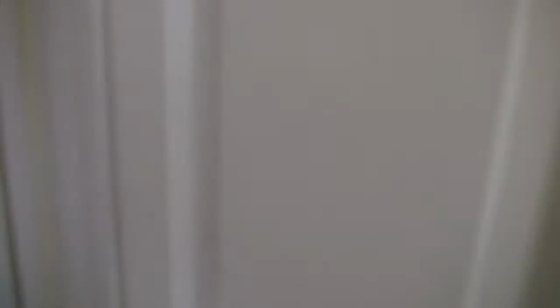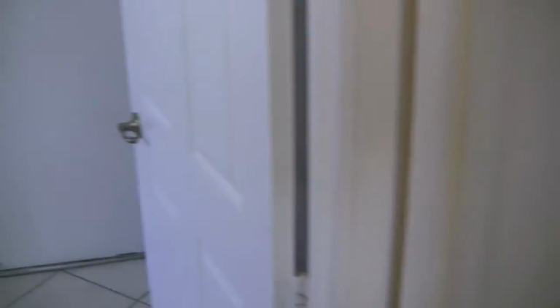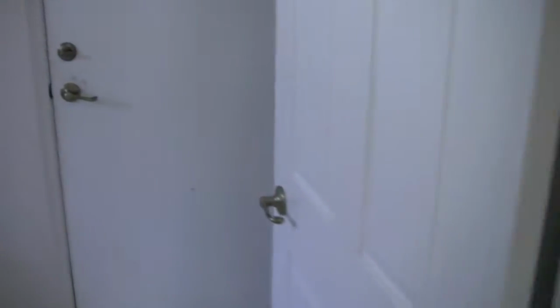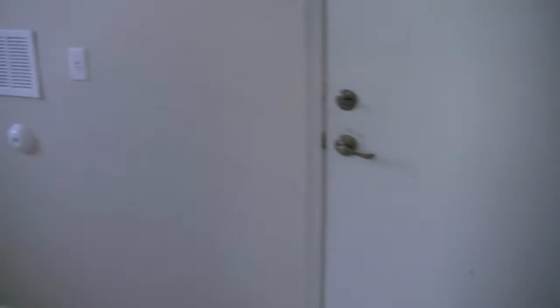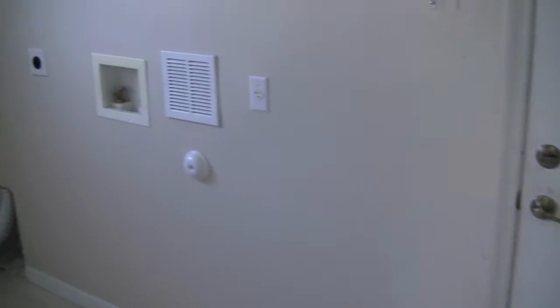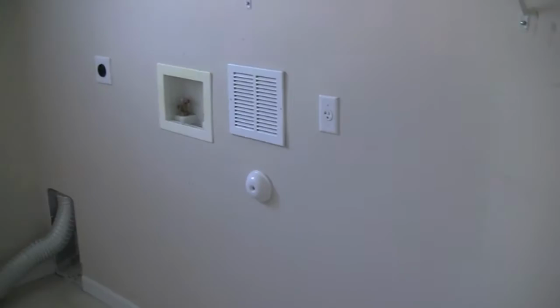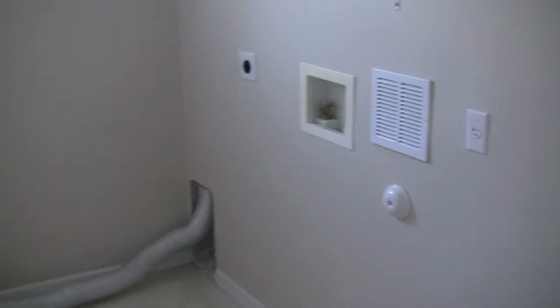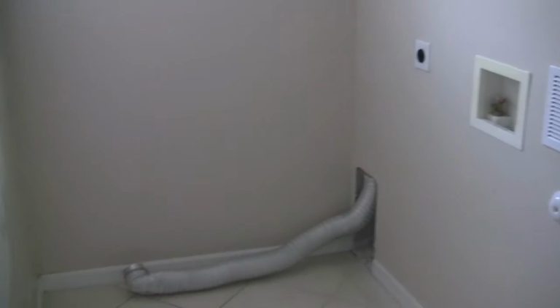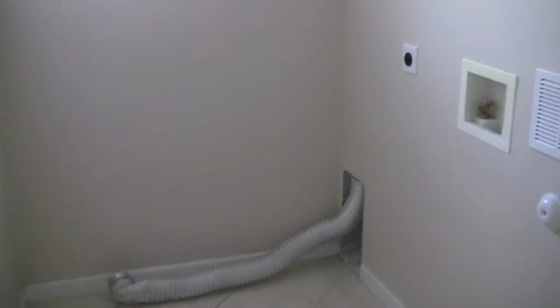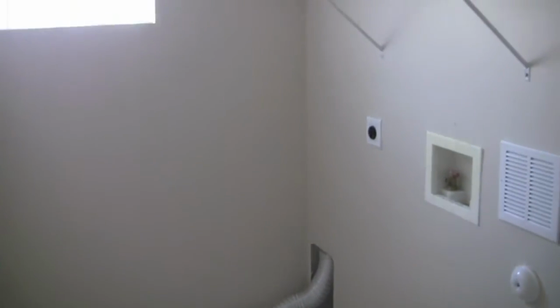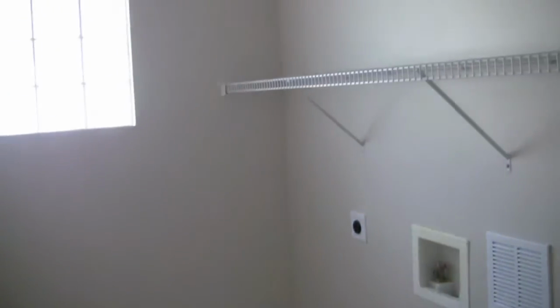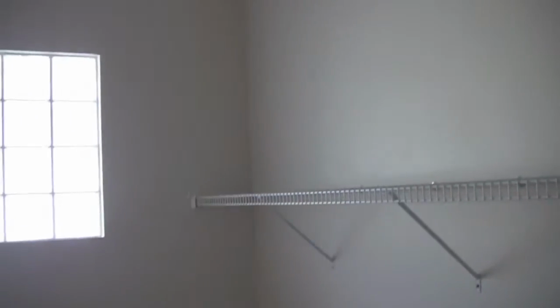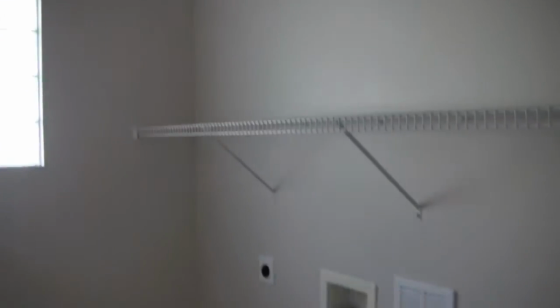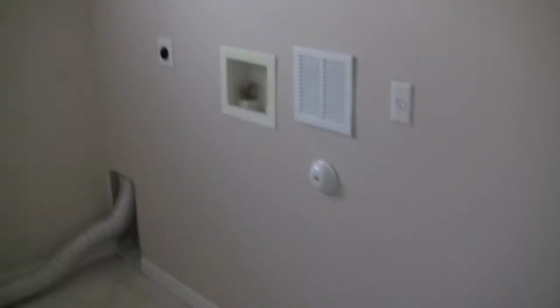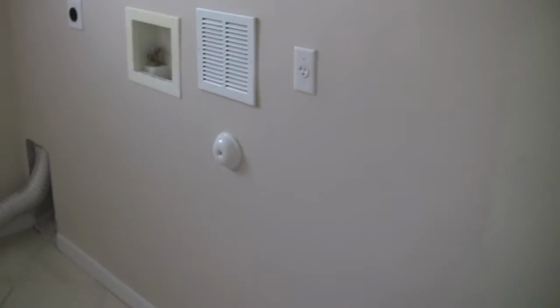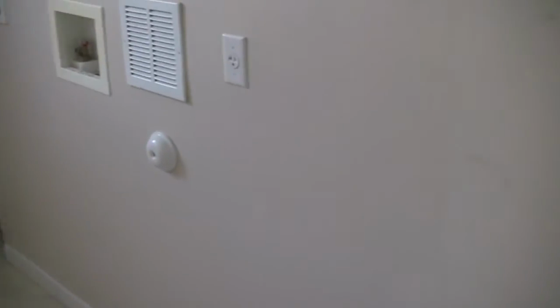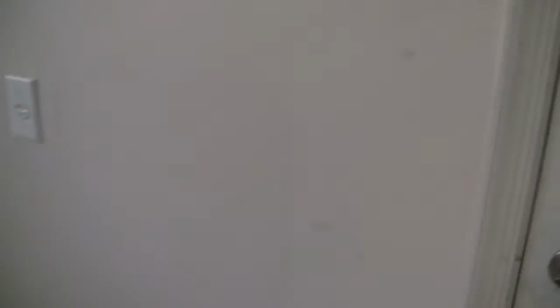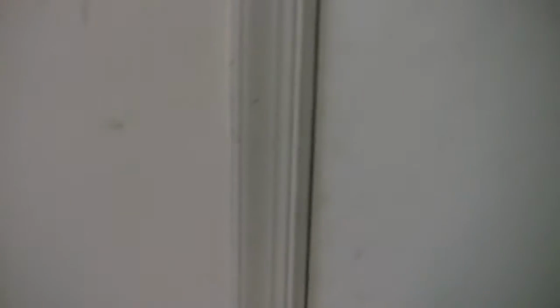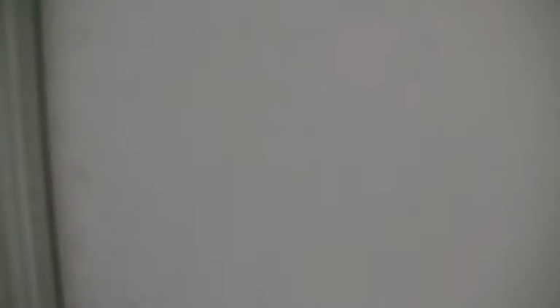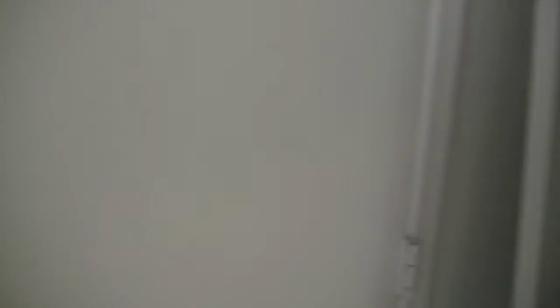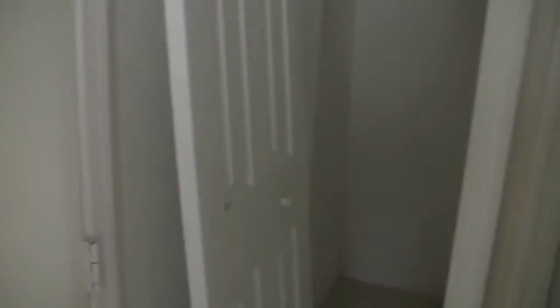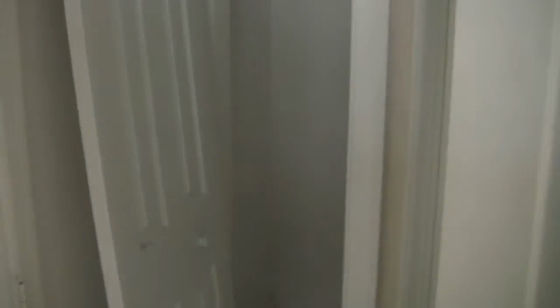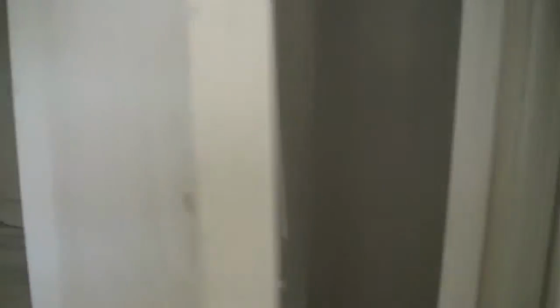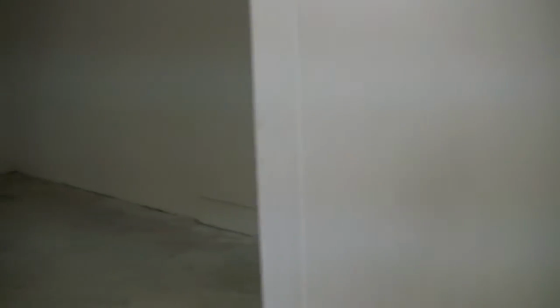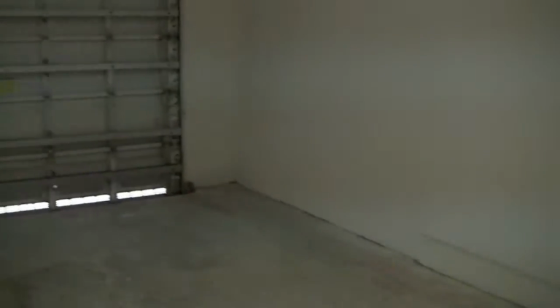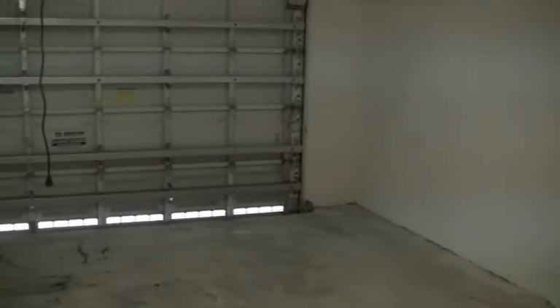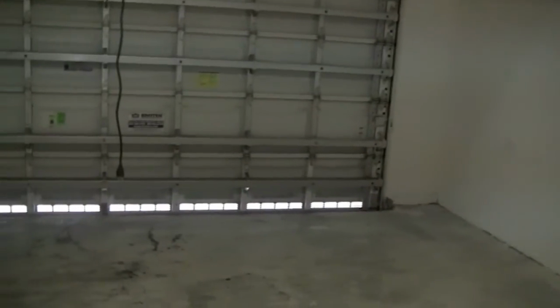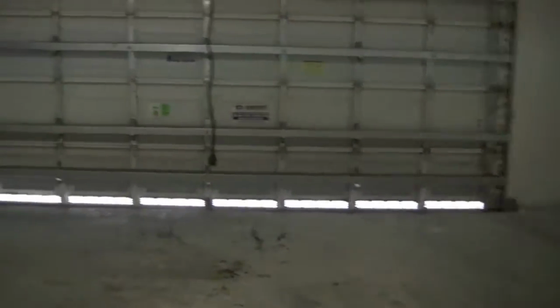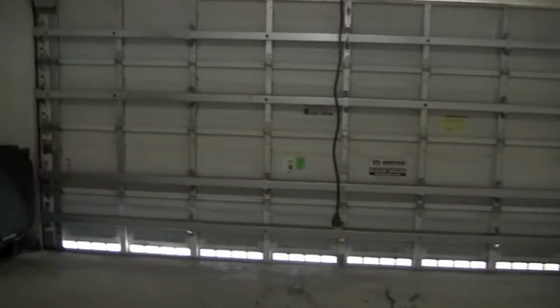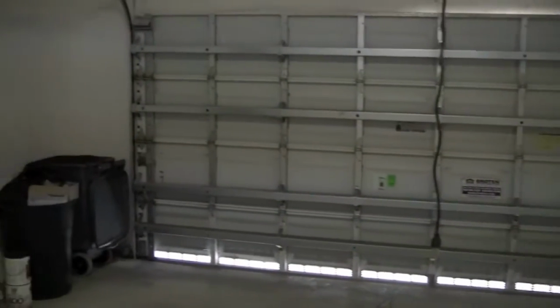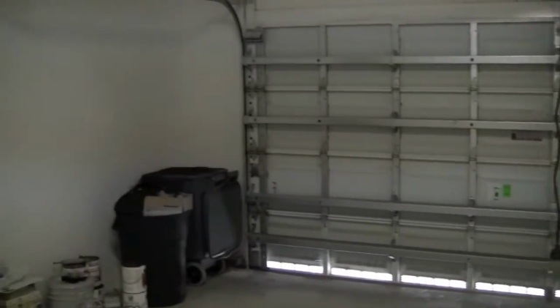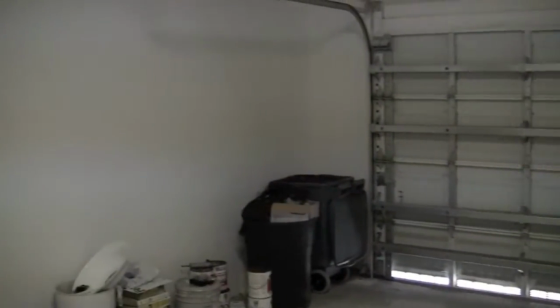That leads us into the laundry room. You are missing the washer and dryer. There's a small storage area there, and then the 2 car garage. Looks like this could use a good cleaning.